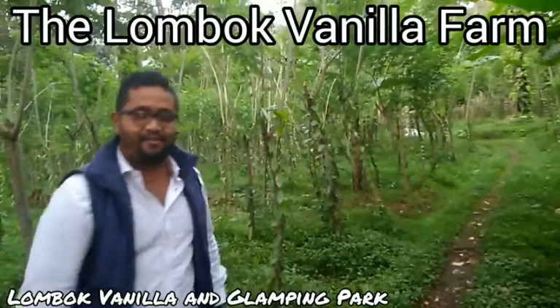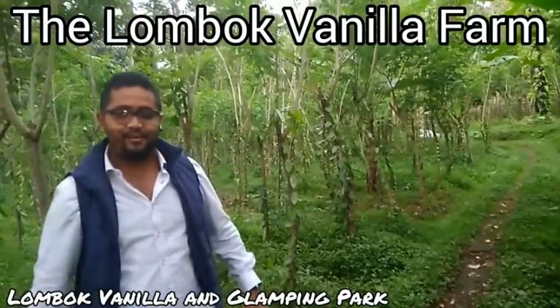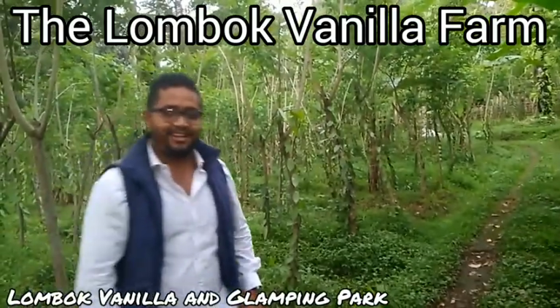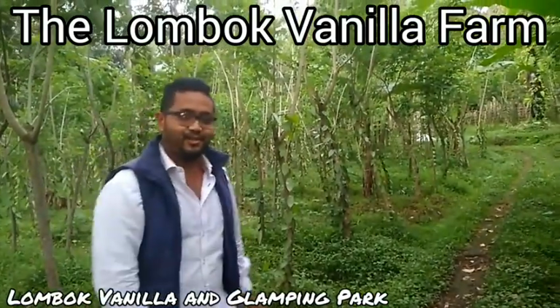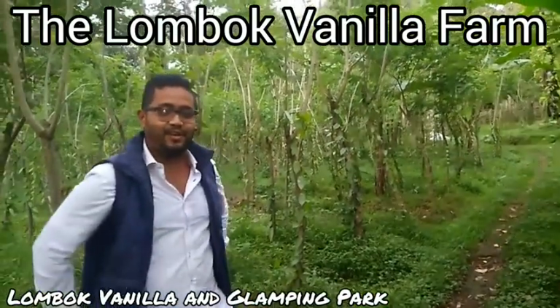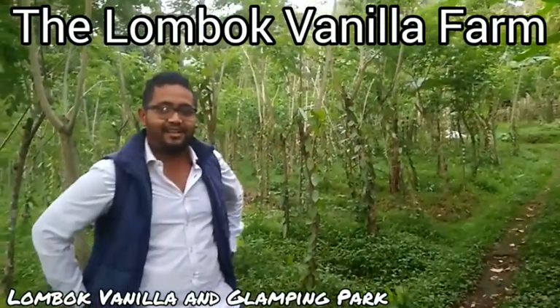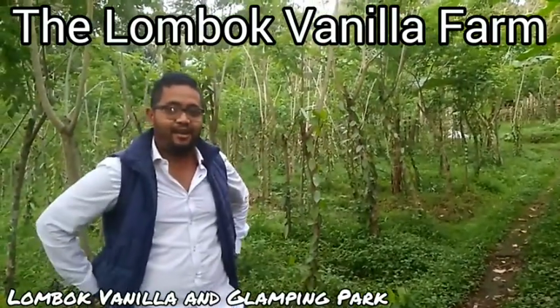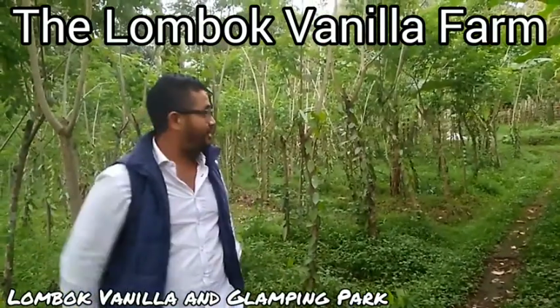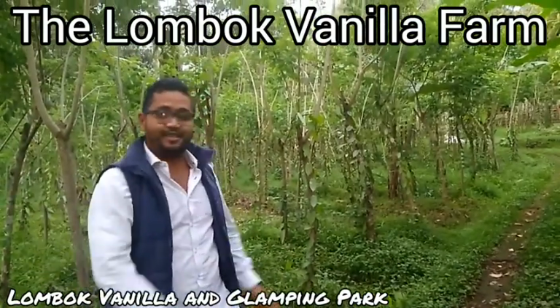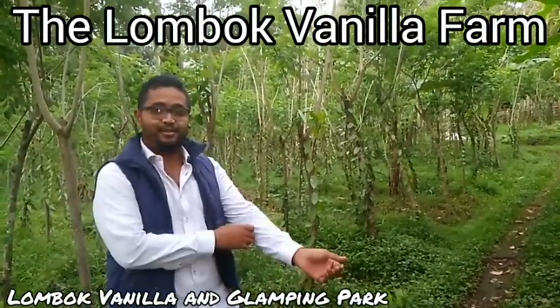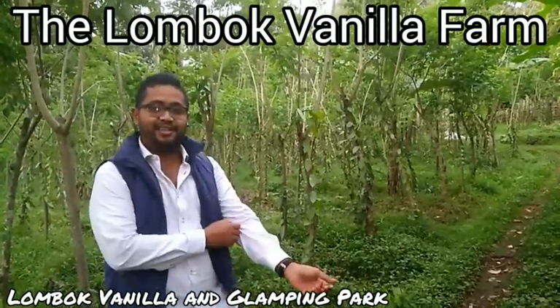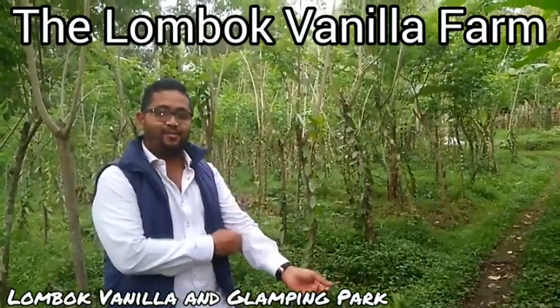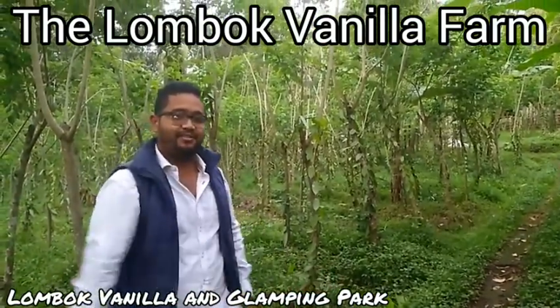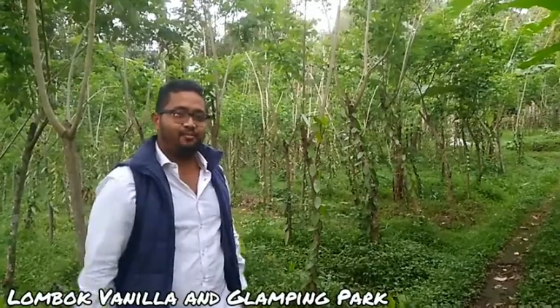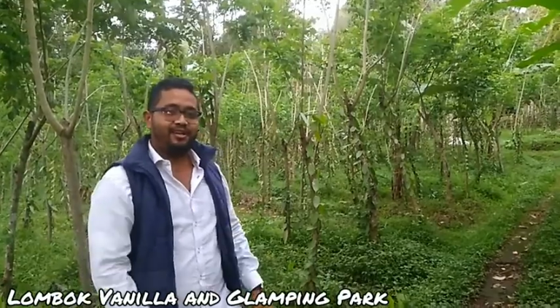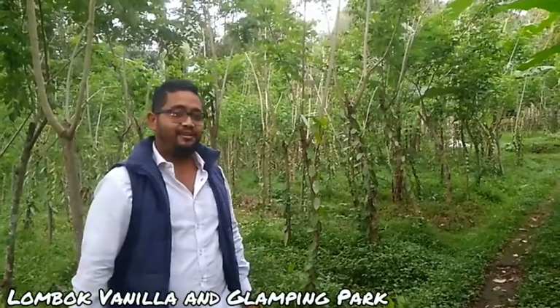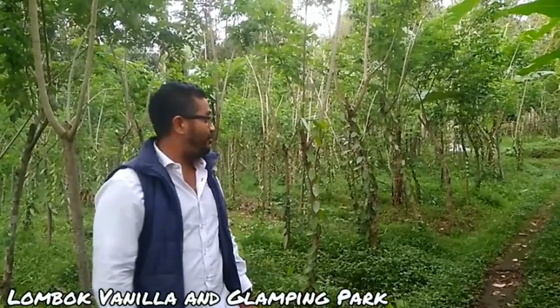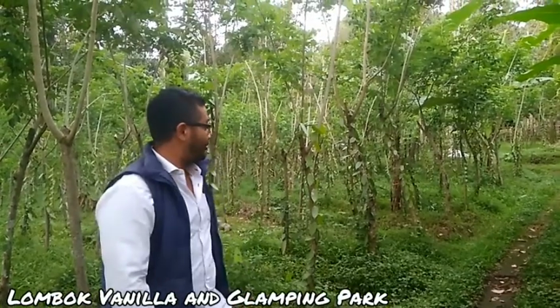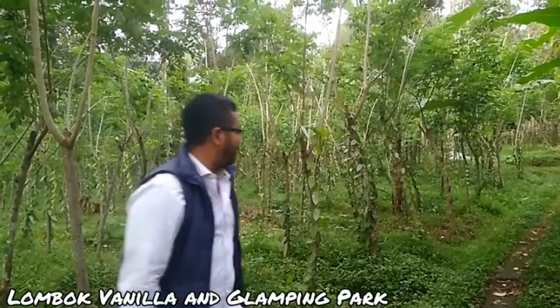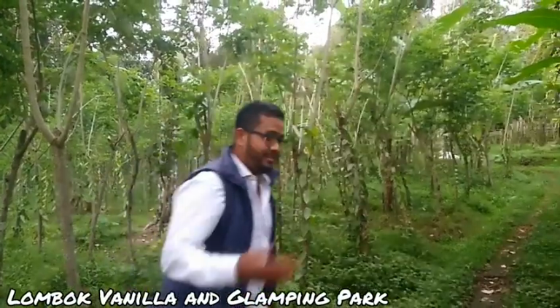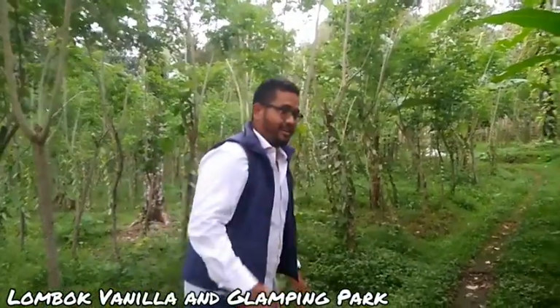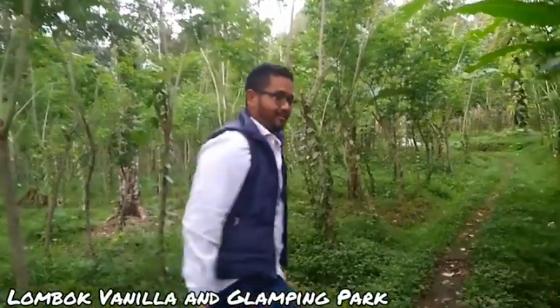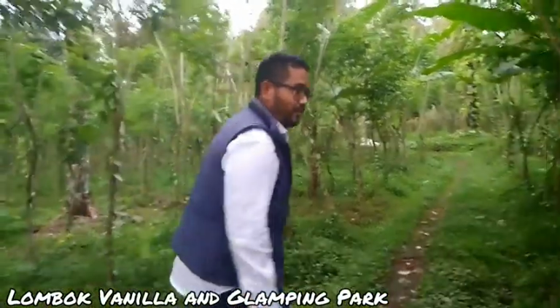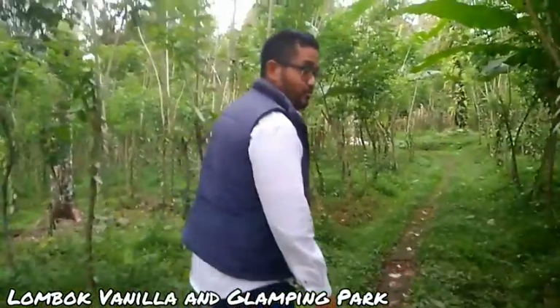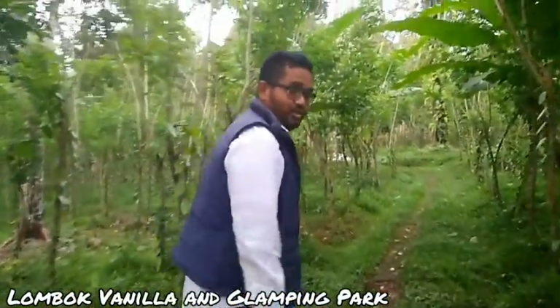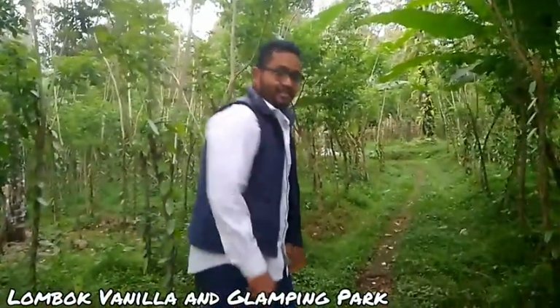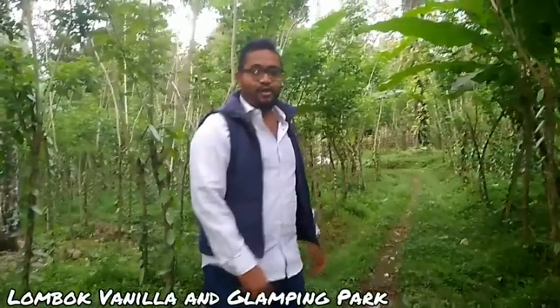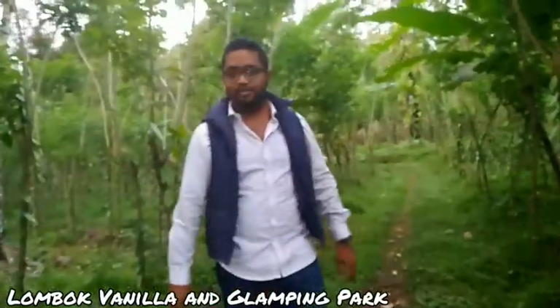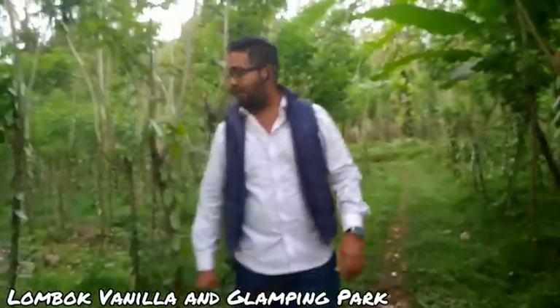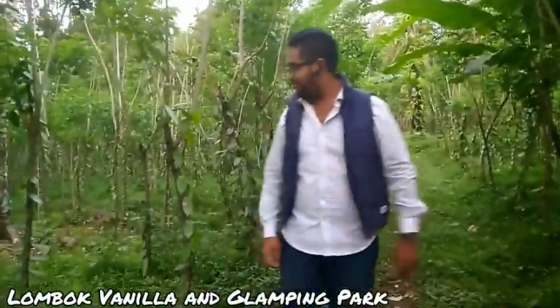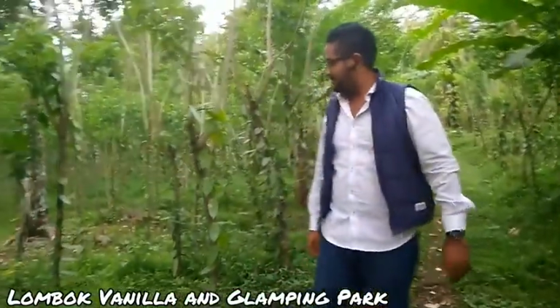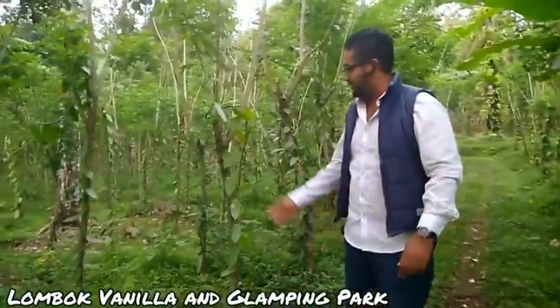I'm Harris from Lombok Vanilla. We are at the farm in Chetibatu, in Lombok. The farm is actually here, 1.3 hectares.